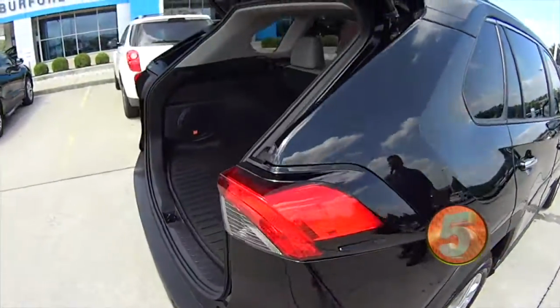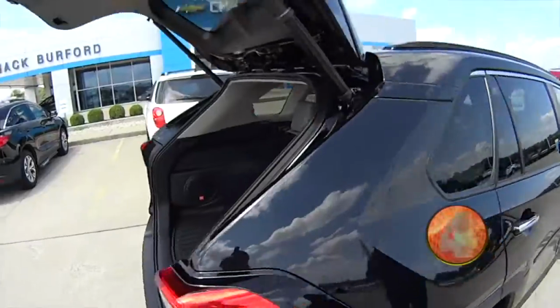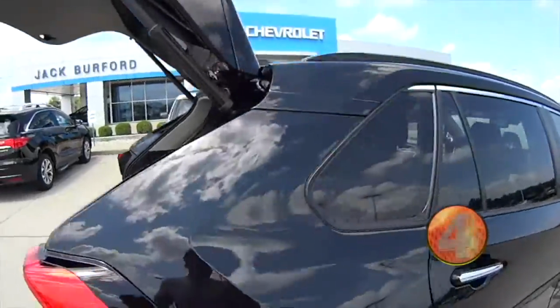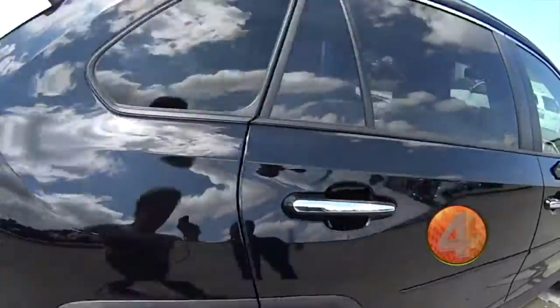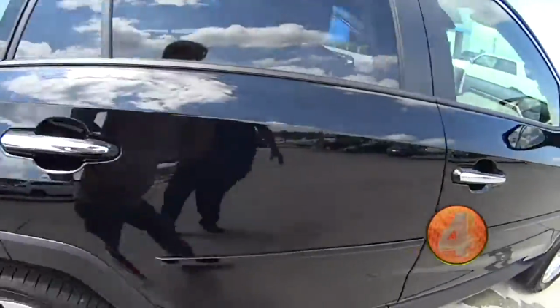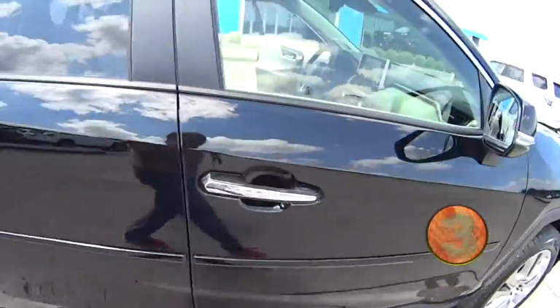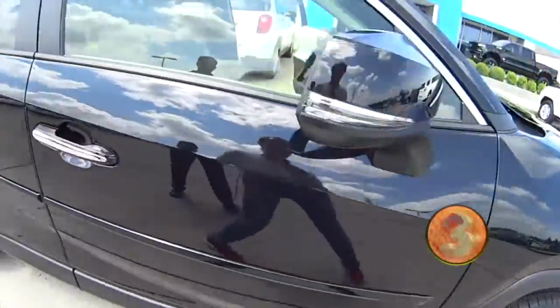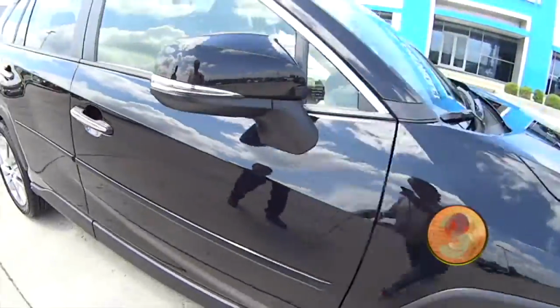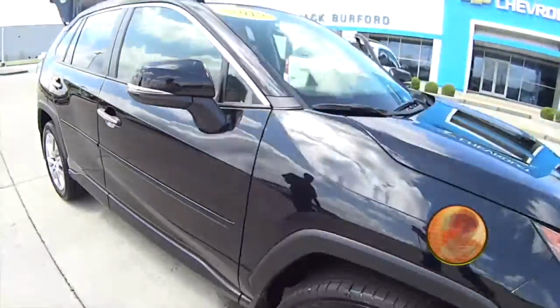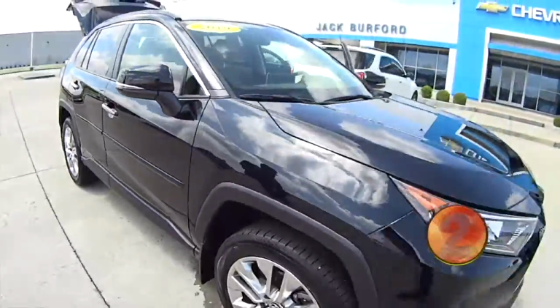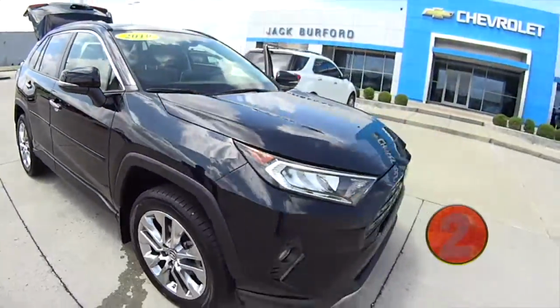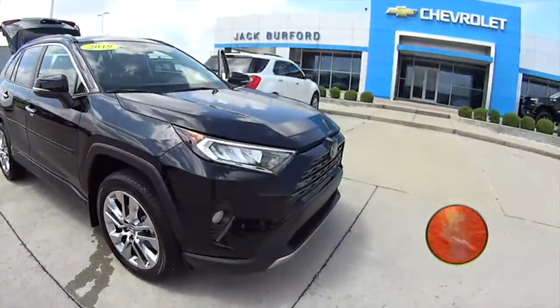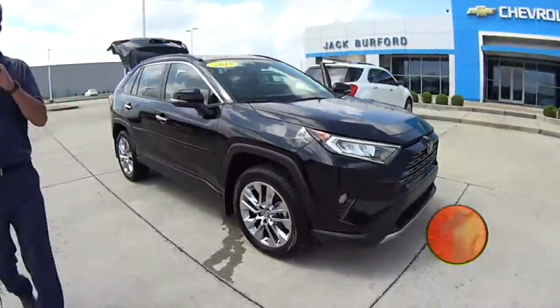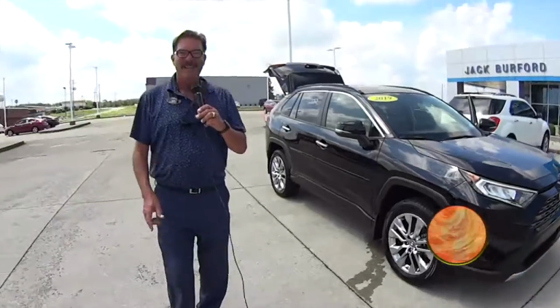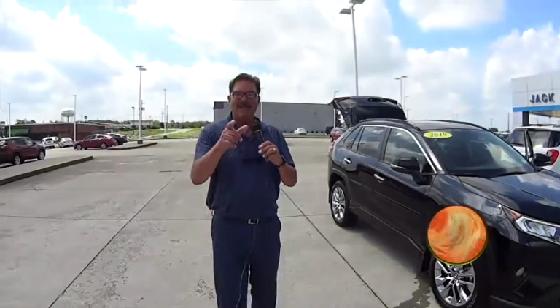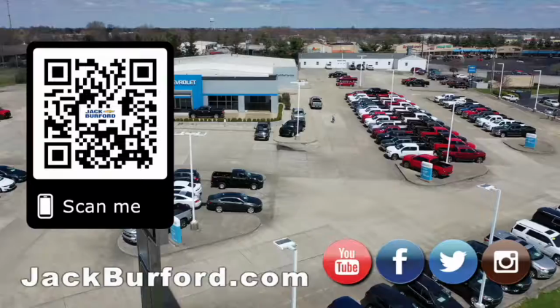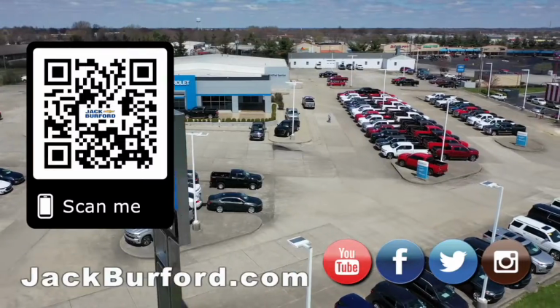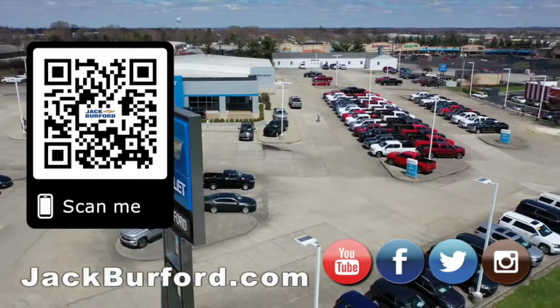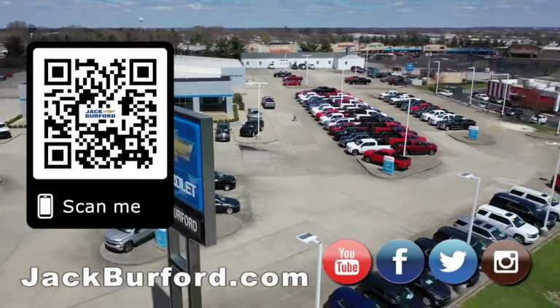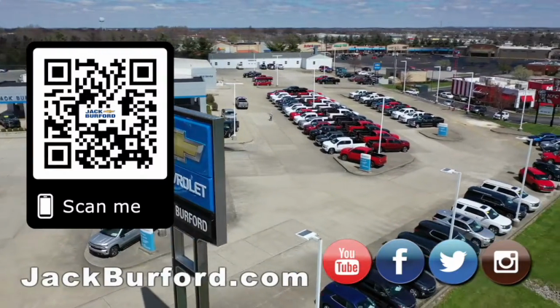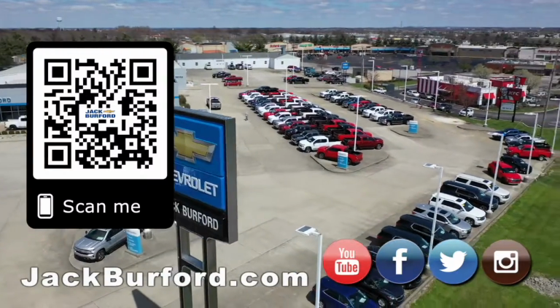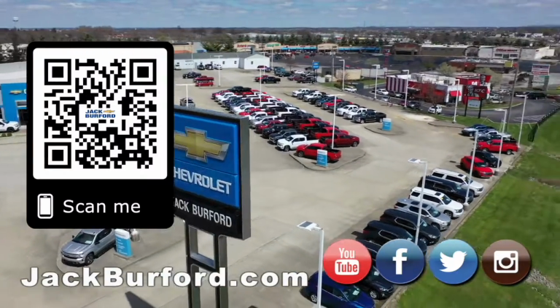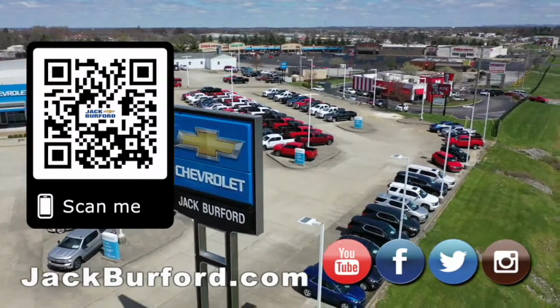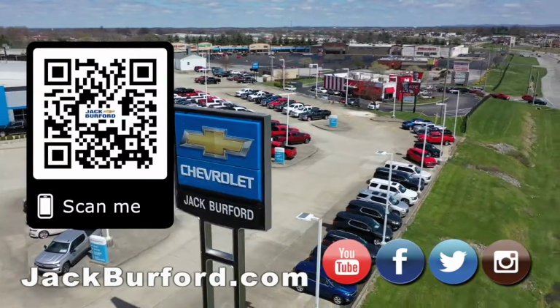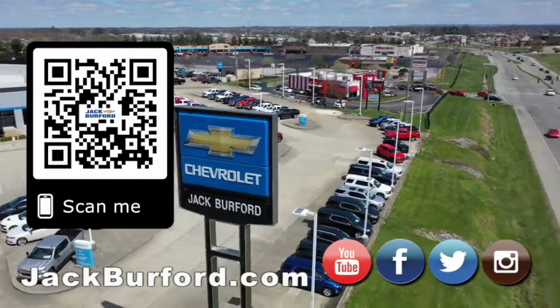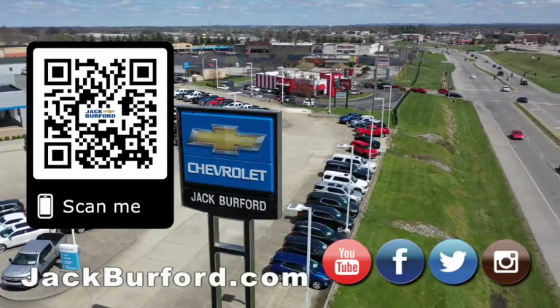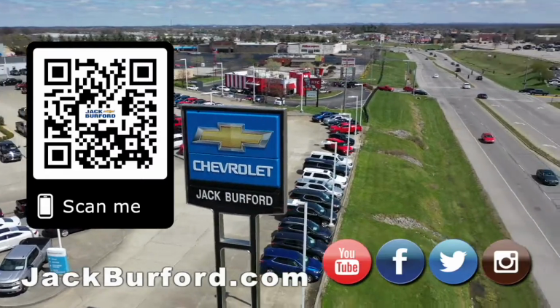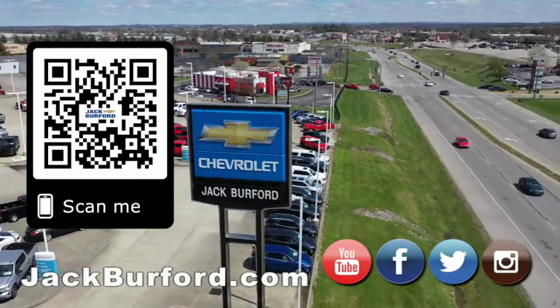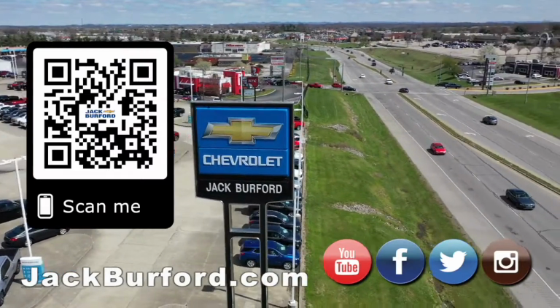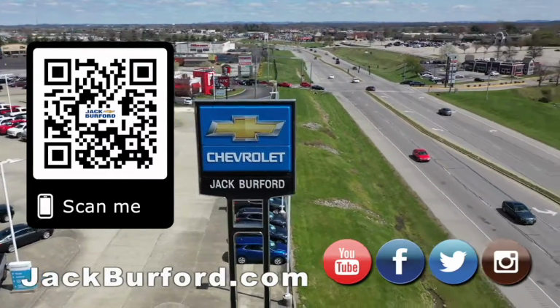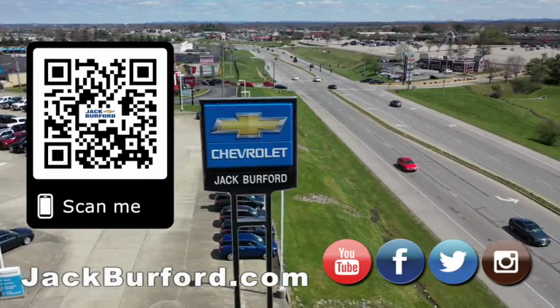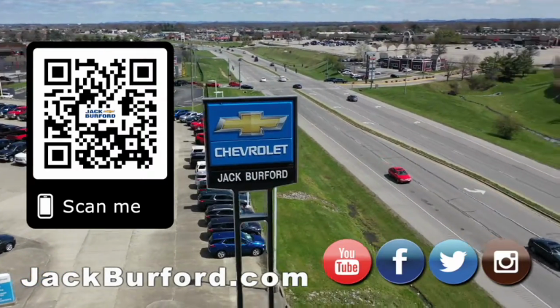Folks, if you're in the market for a really nice vehicle, please come see us here at Jack Burford Chevrolet. We'll treat you like family. Thank you. Why would you buy a vehicle anywhere else? Make sure to visit us at jackburford.com and subscribe to our YouTube channel.